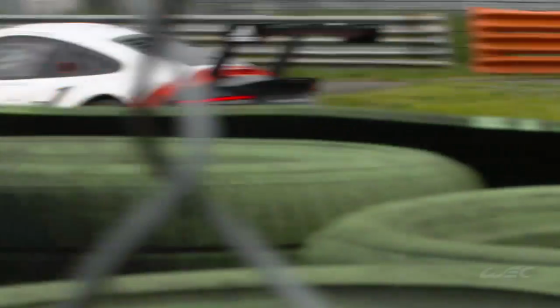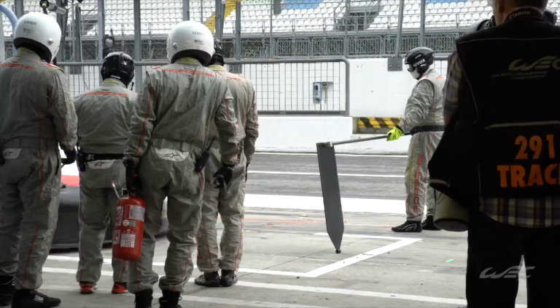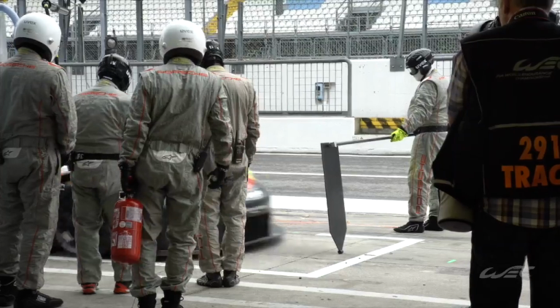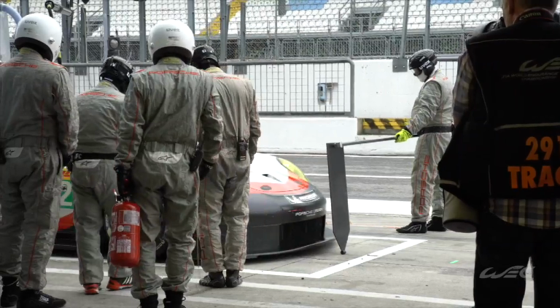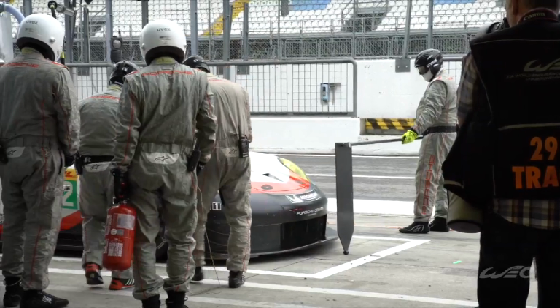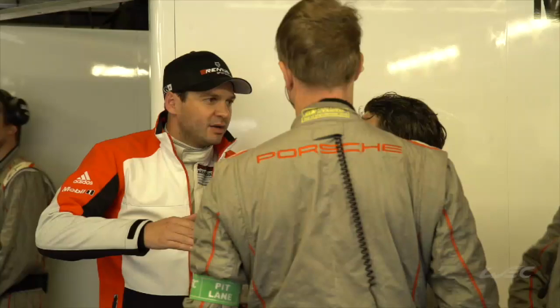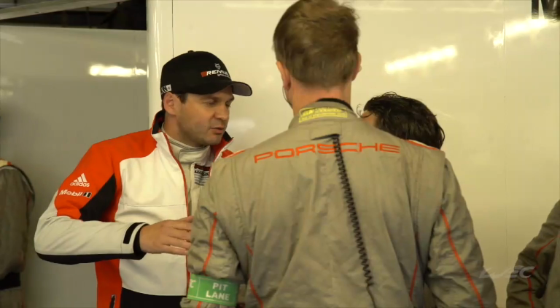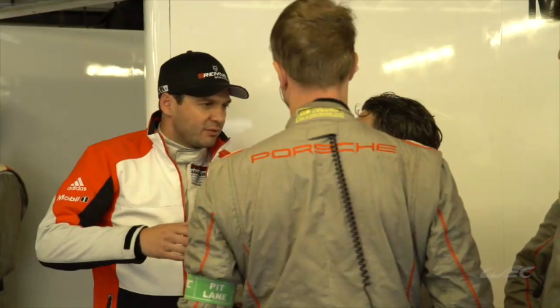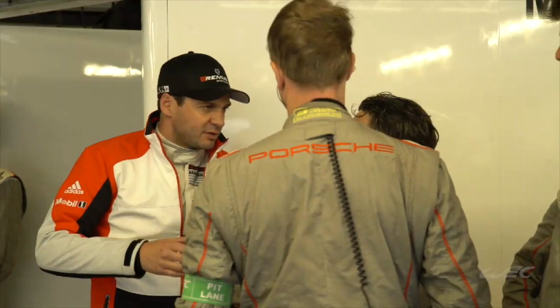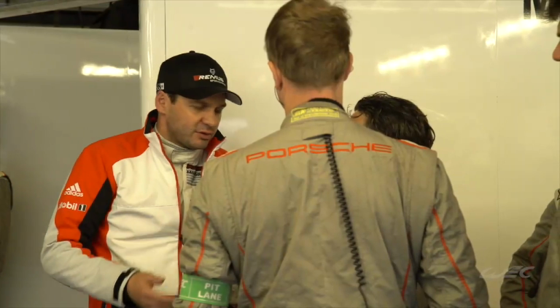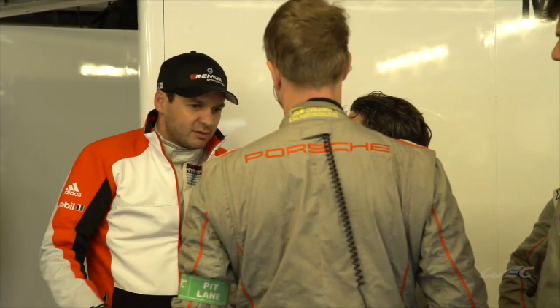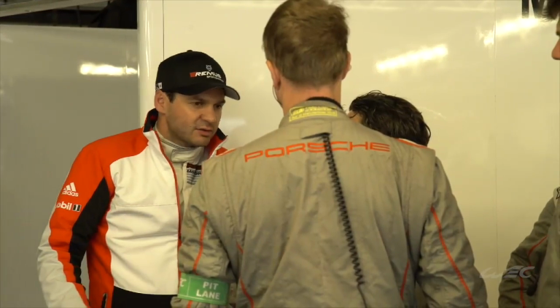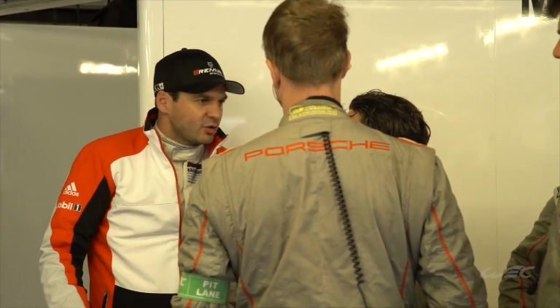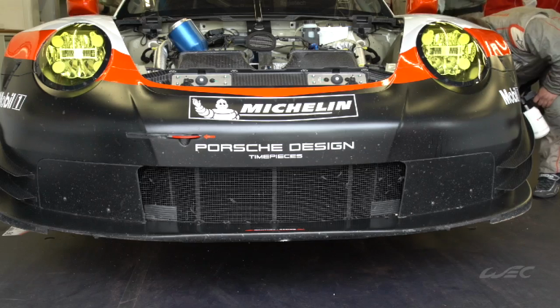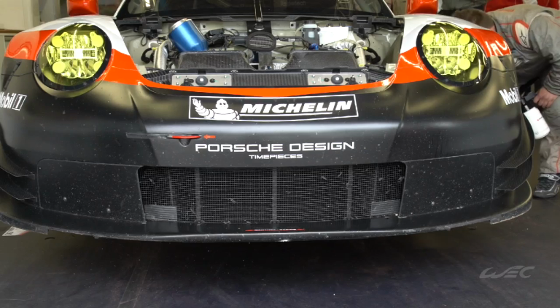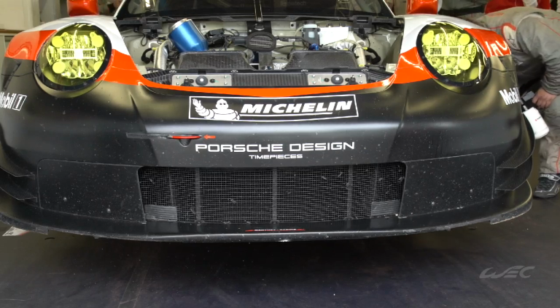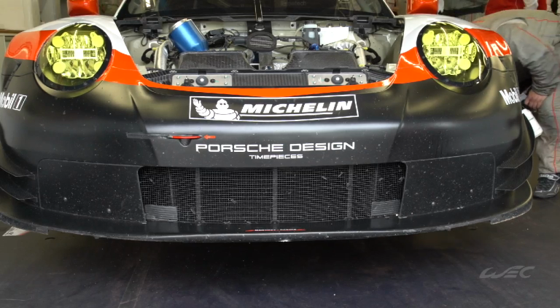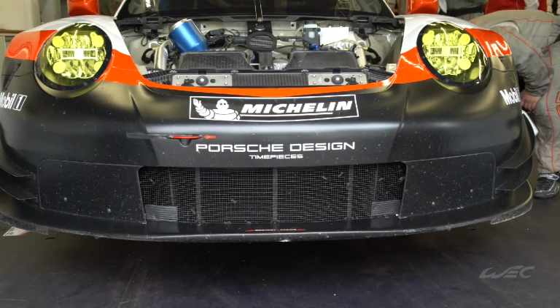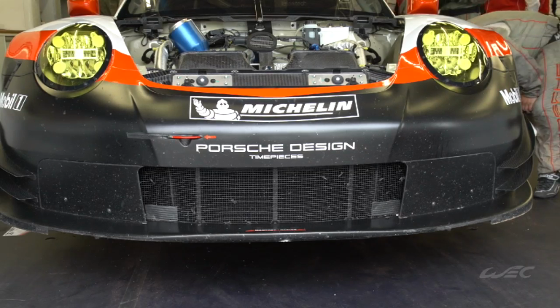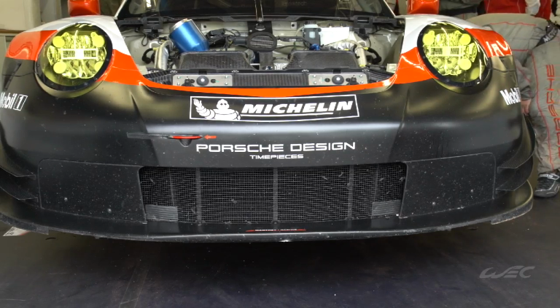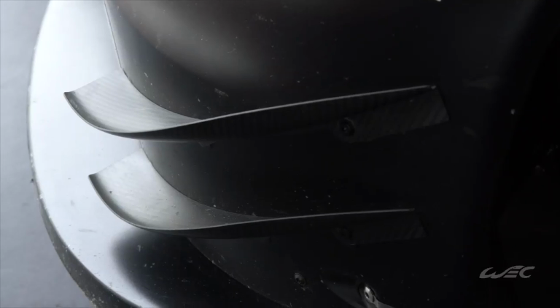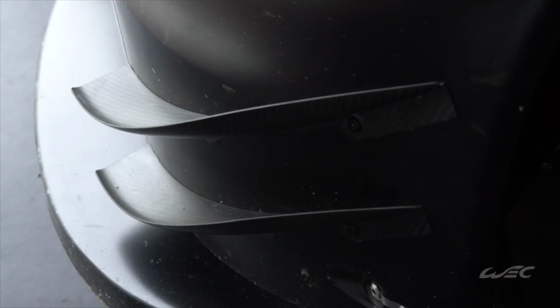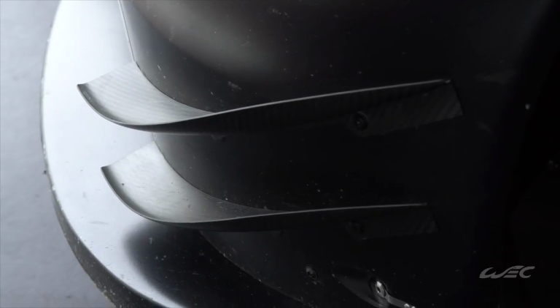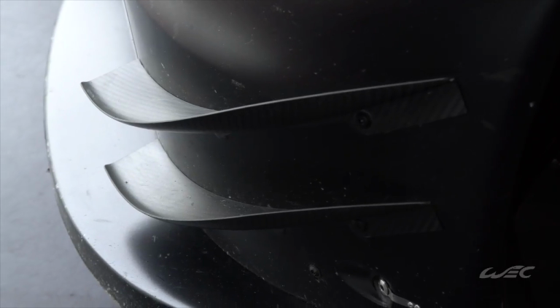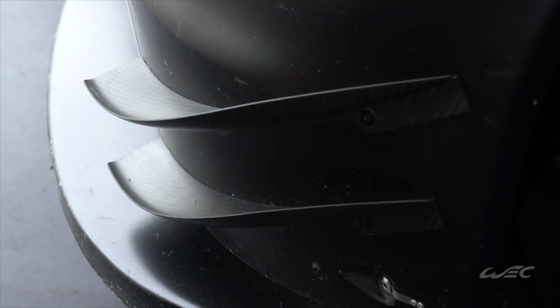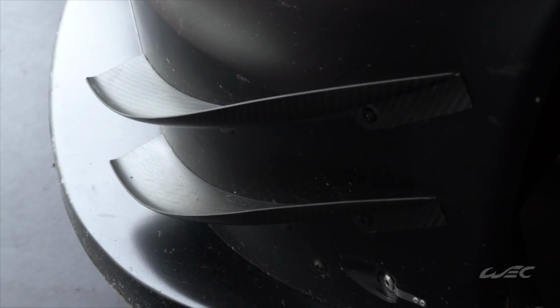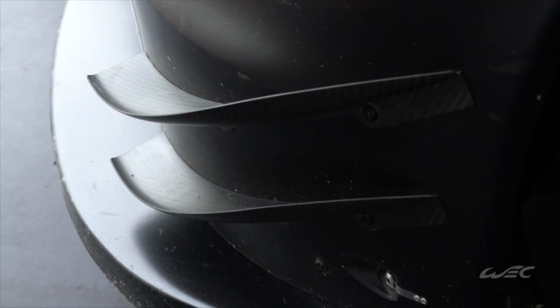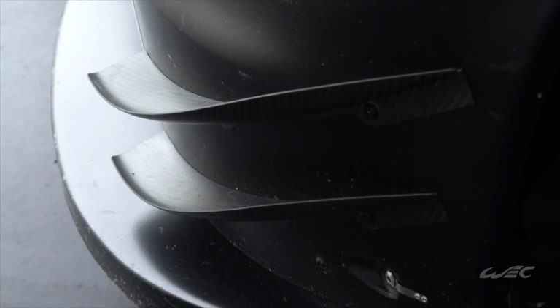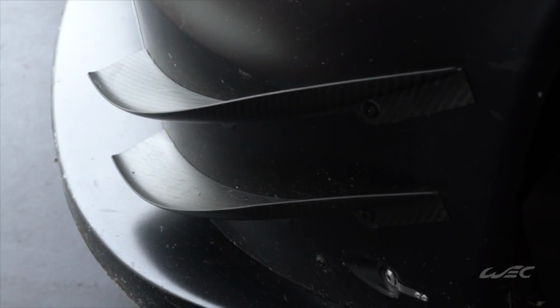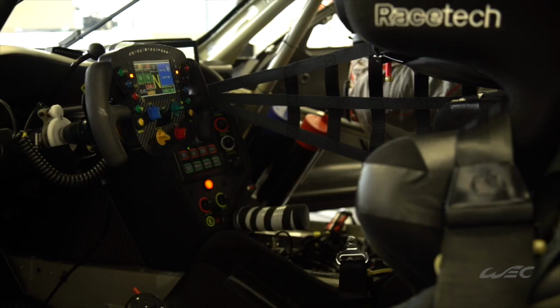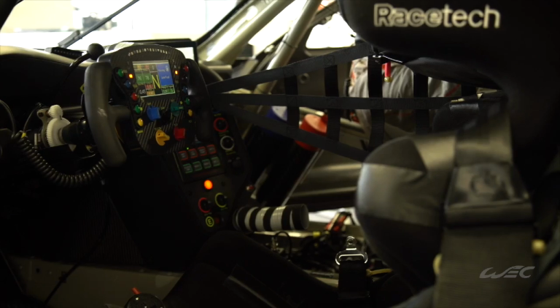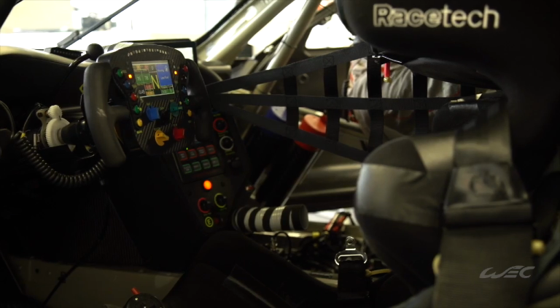We positioned the engine to have a perfect diffuser as our competition. The car is bigger, wider, quicker, and more comfortable for the driver.